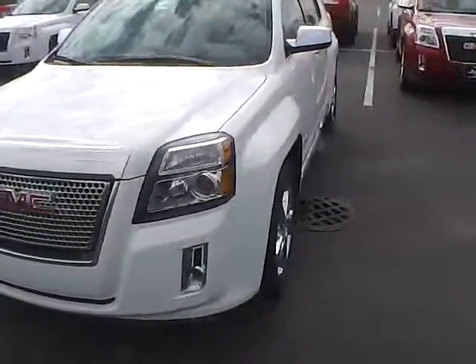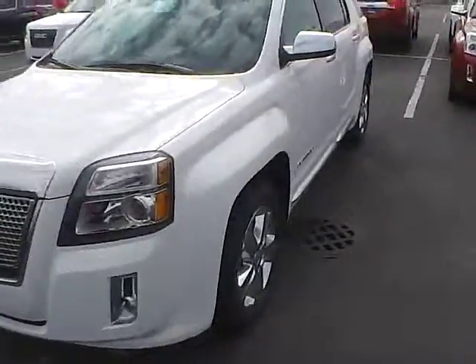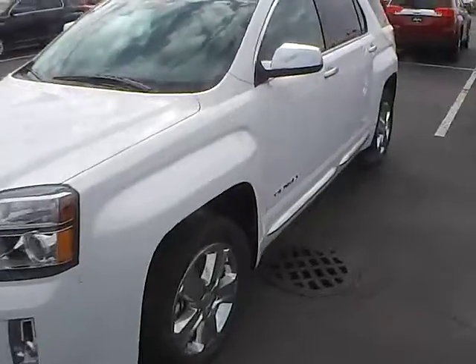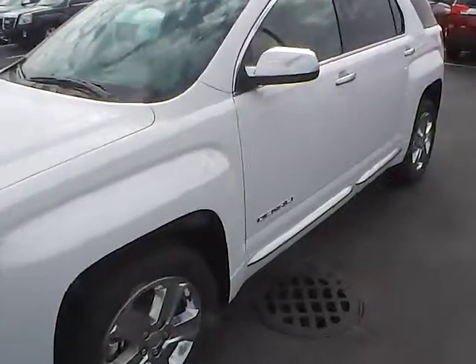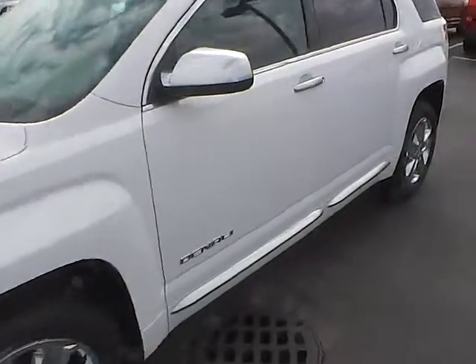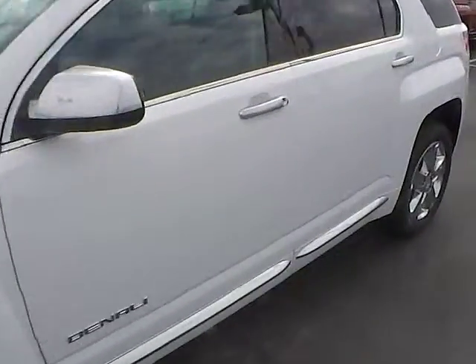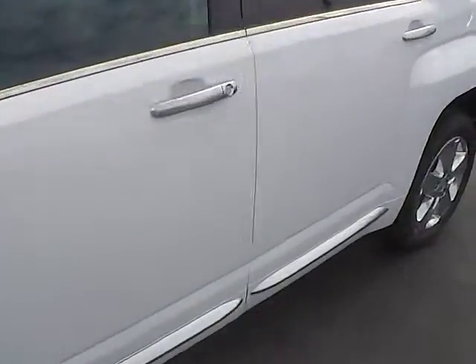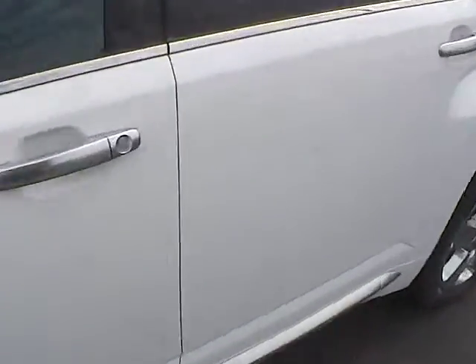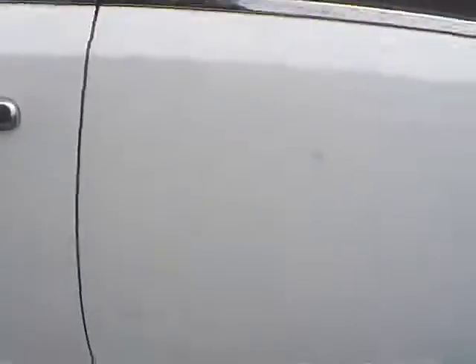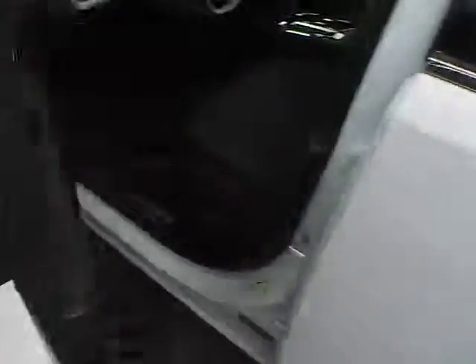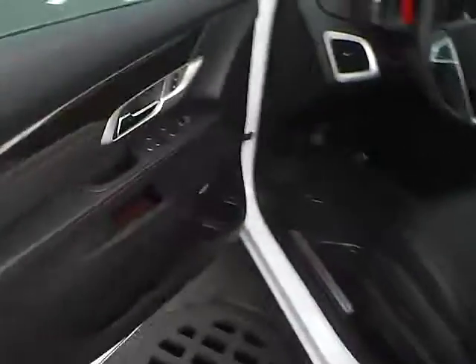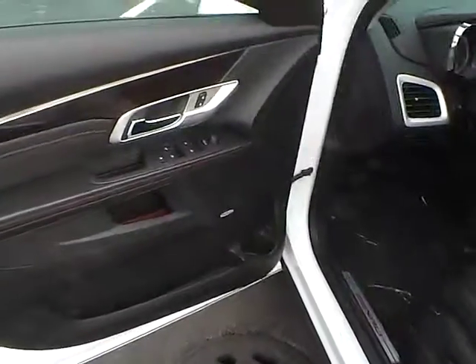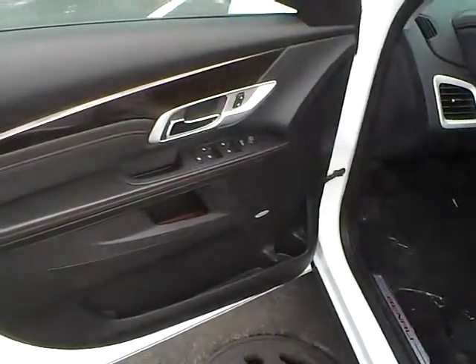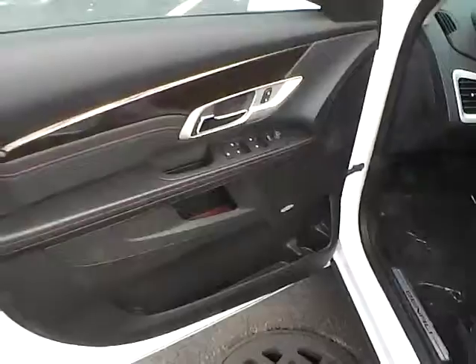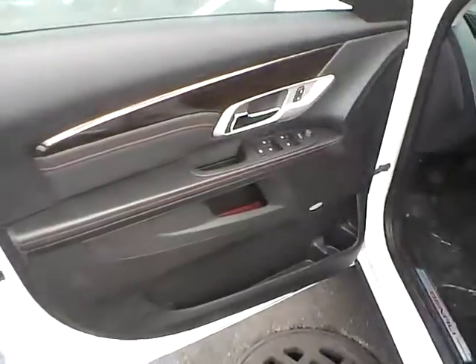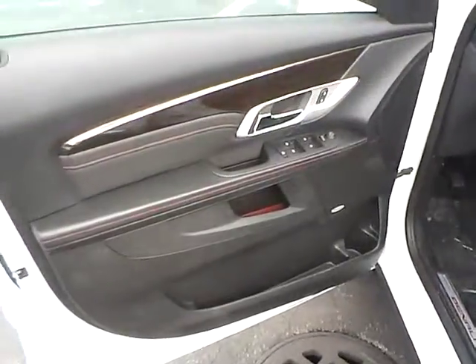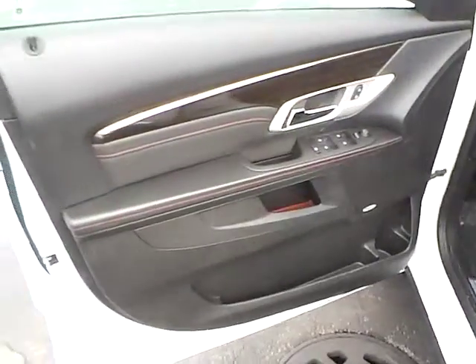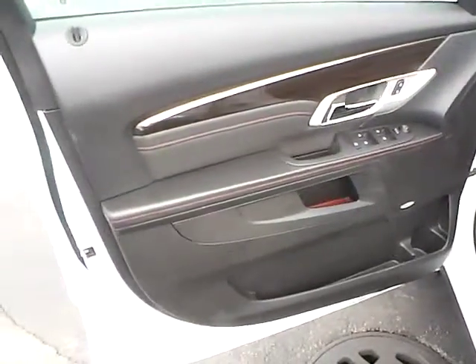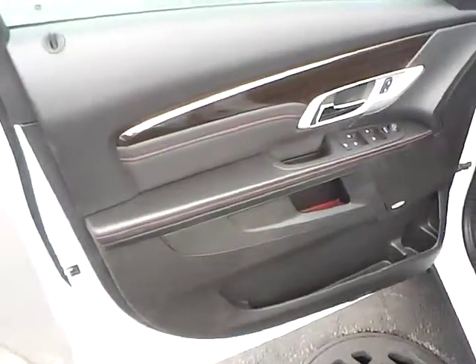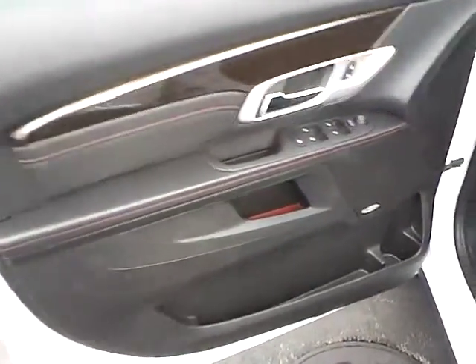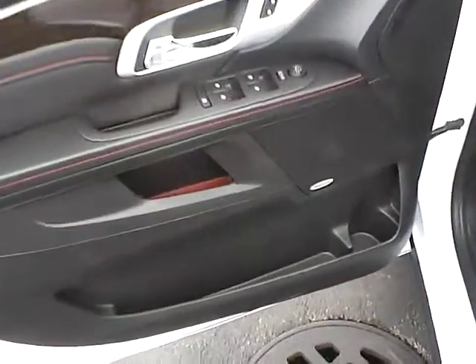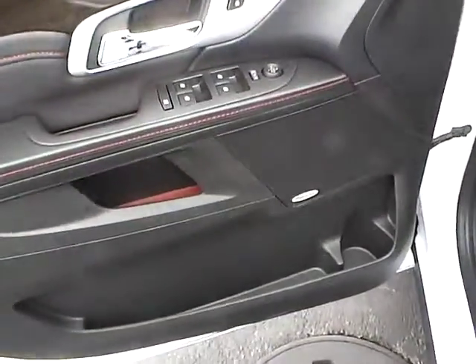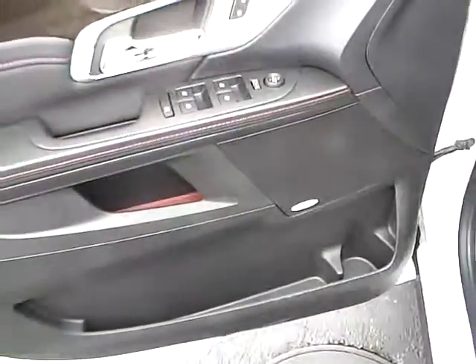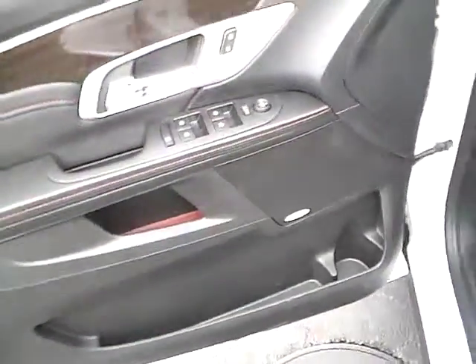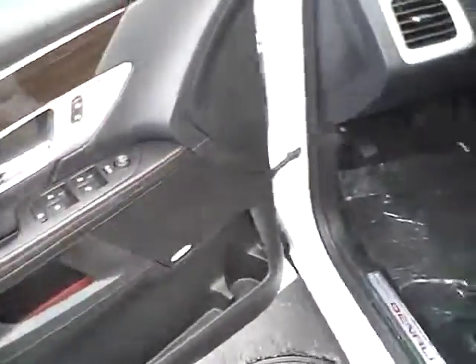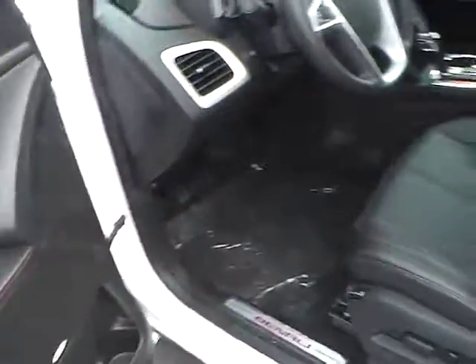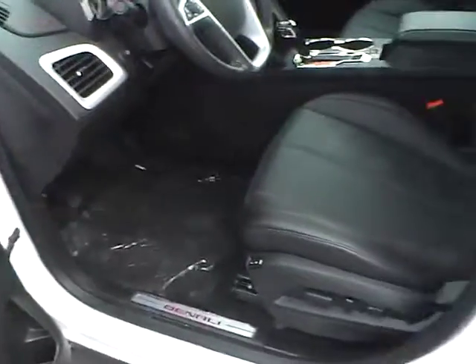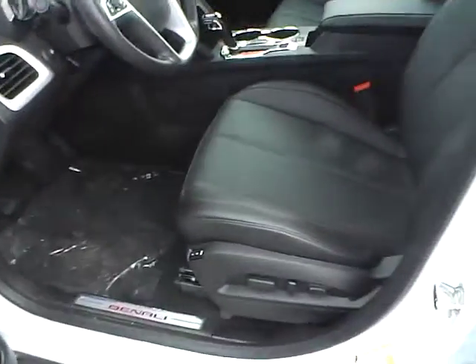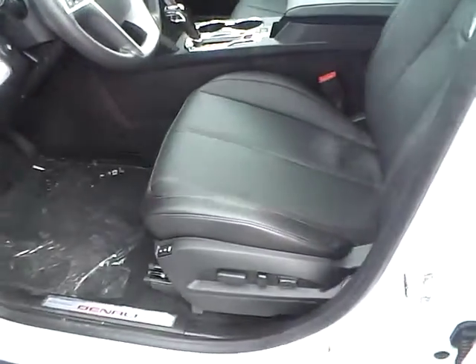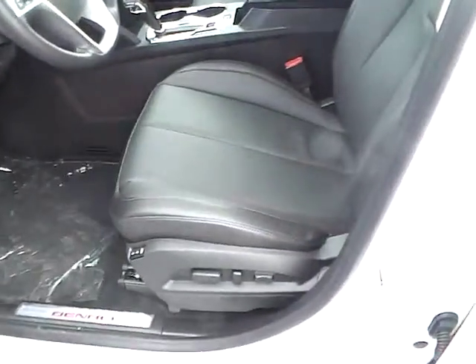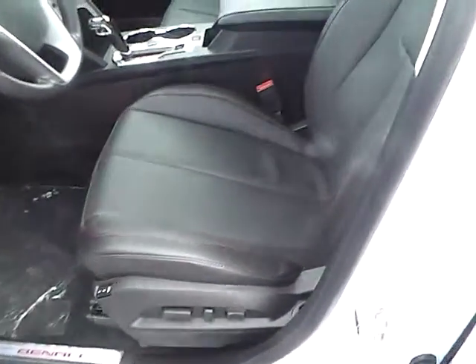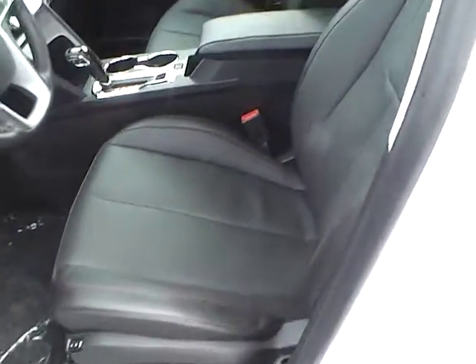Additional features include power locks, windows, and power heated mirrors with blind spot monitoring, Pioneer premium audio, and a power driver seat with memory and a nice leather interior.